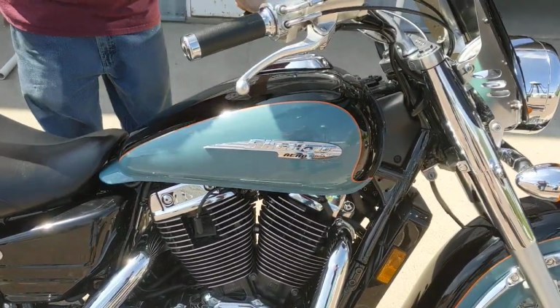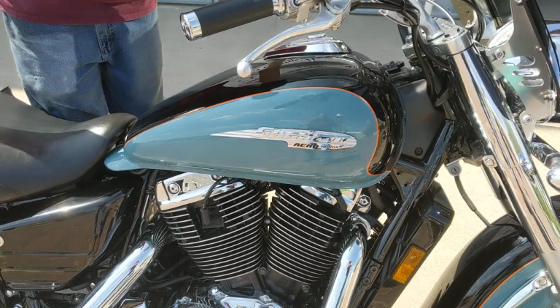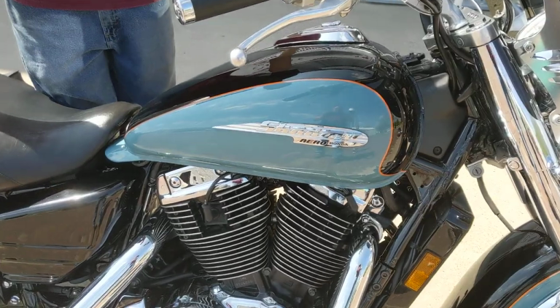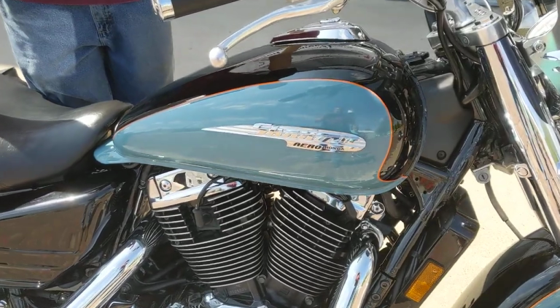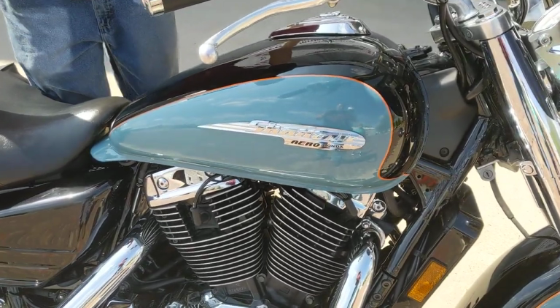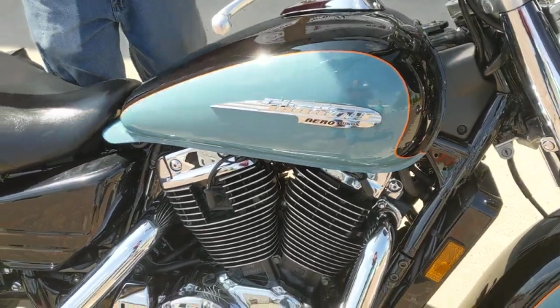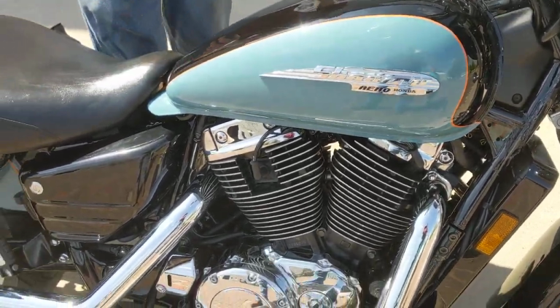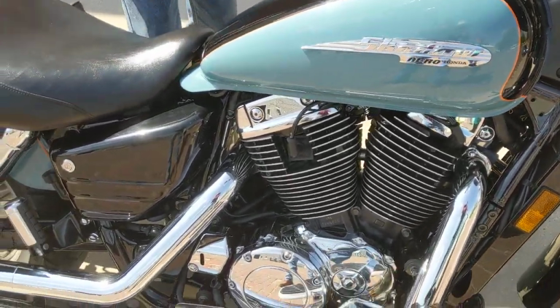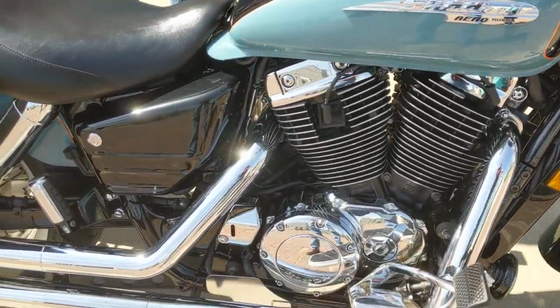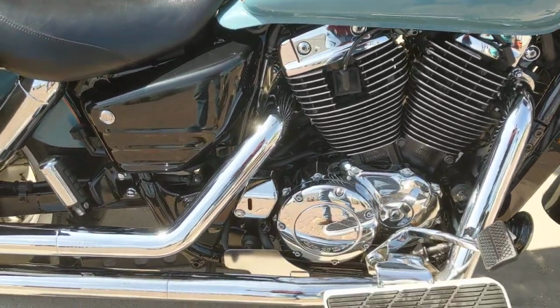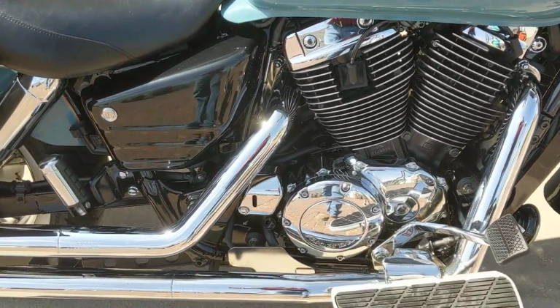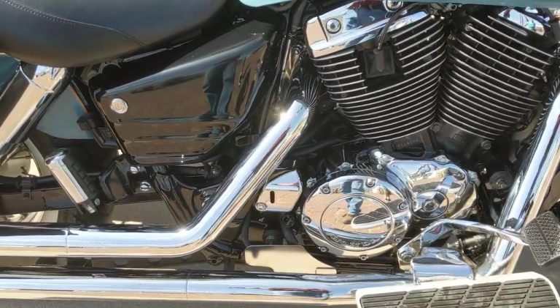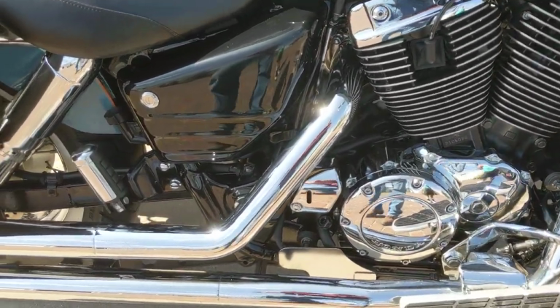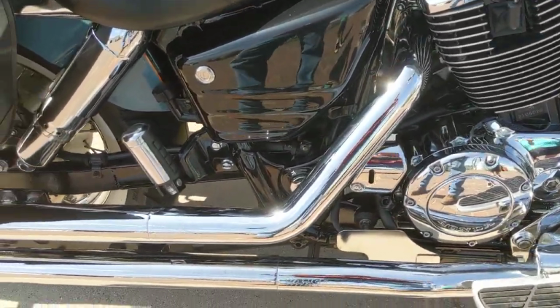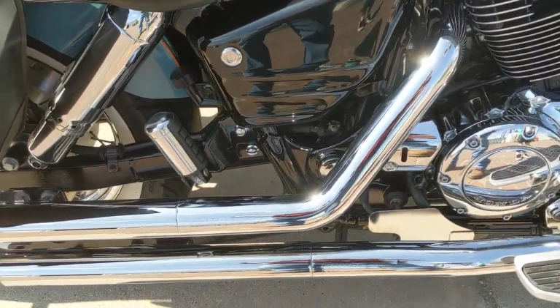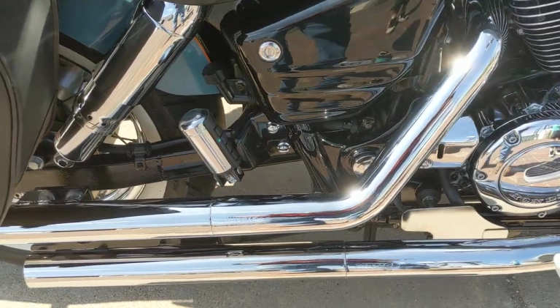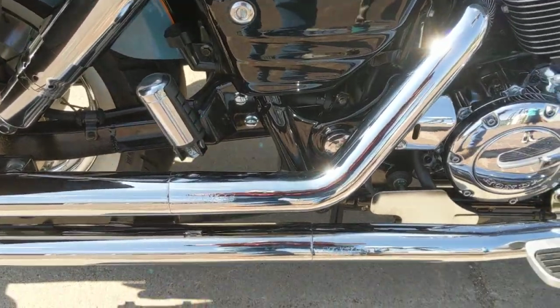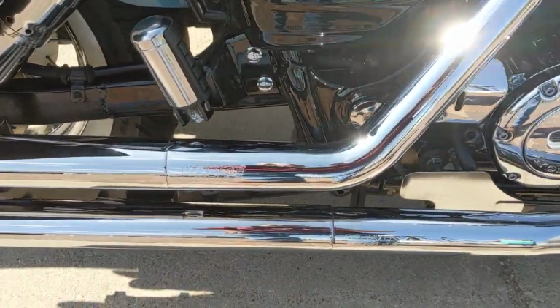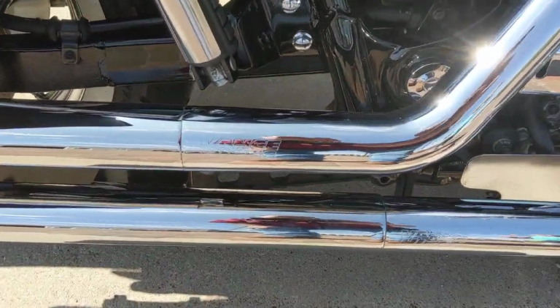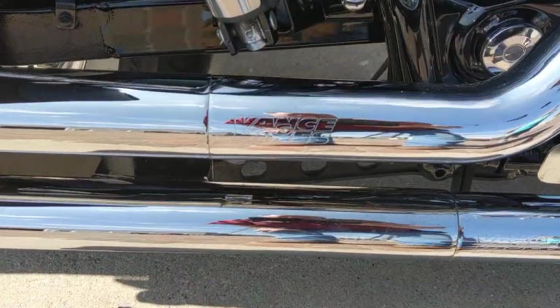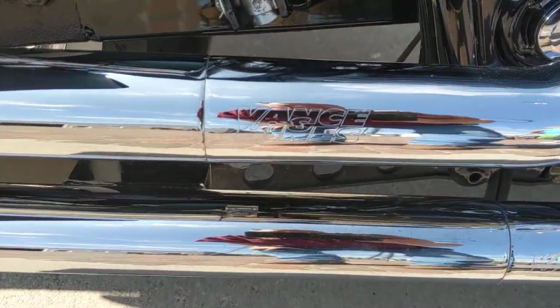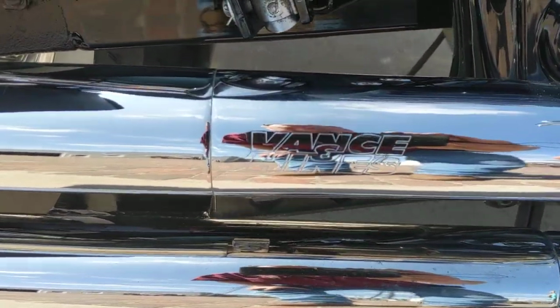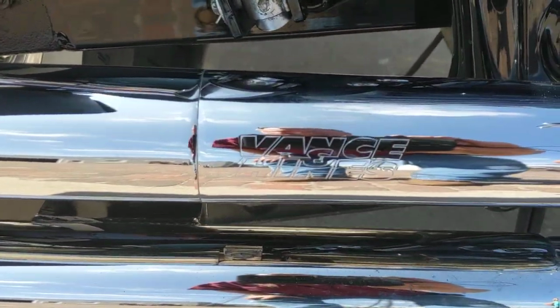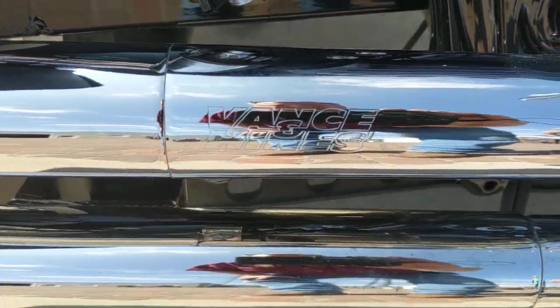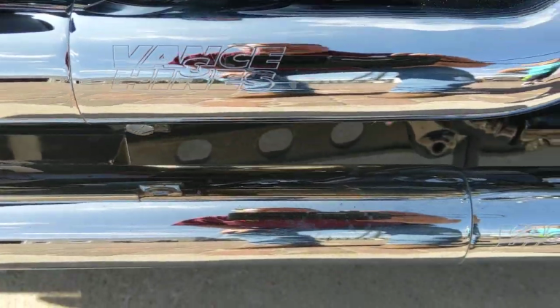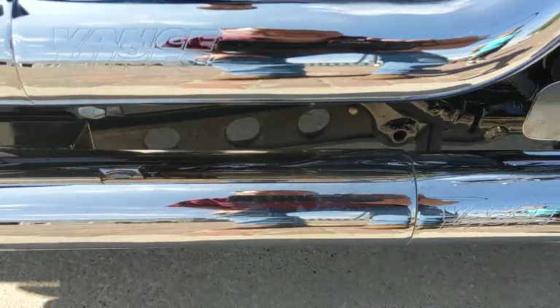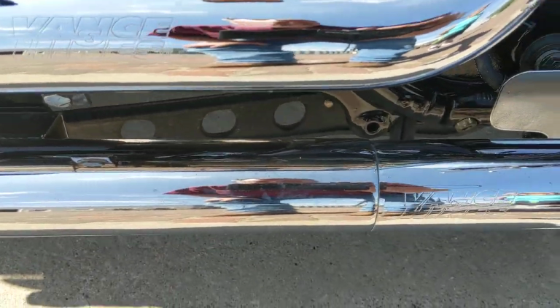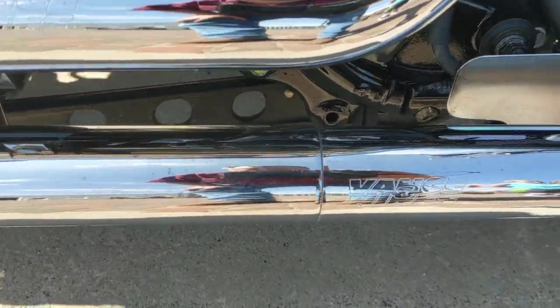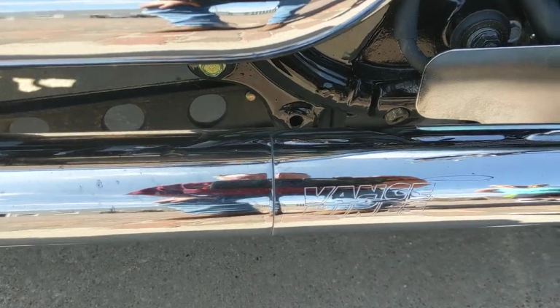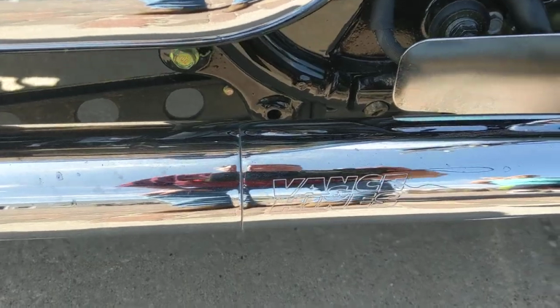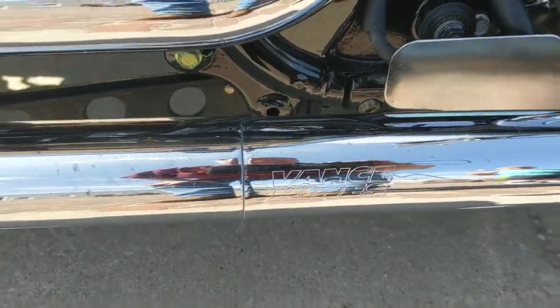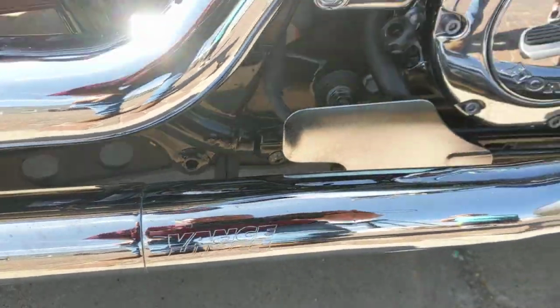Plenty of chrome on this little guy. It is an 1100cc motor and it does have the five-speed gearbox in it. As you can see from the side view there, it is set up with a nice Vance and Hines exhaust on it.